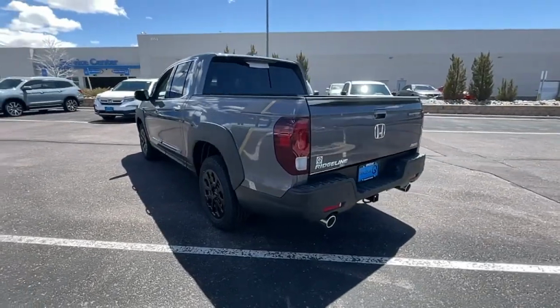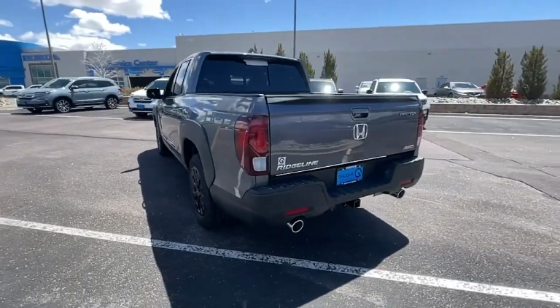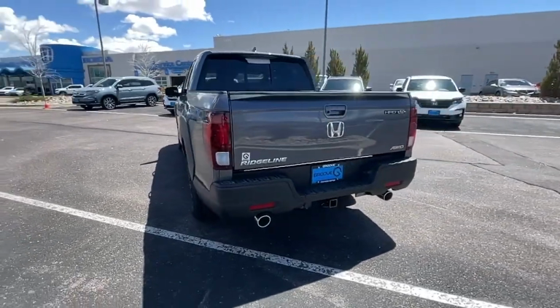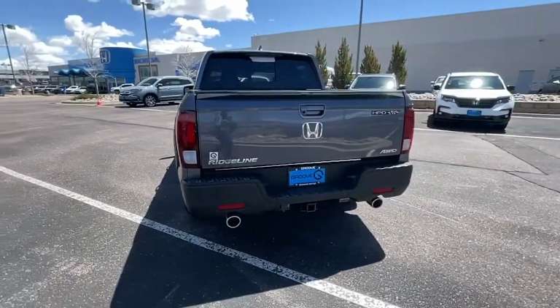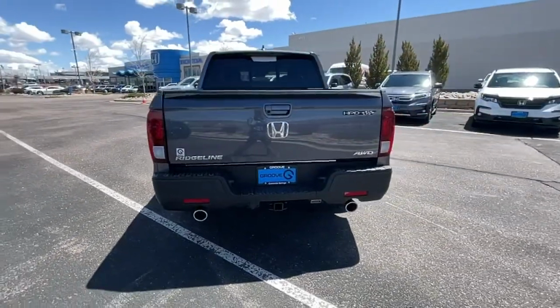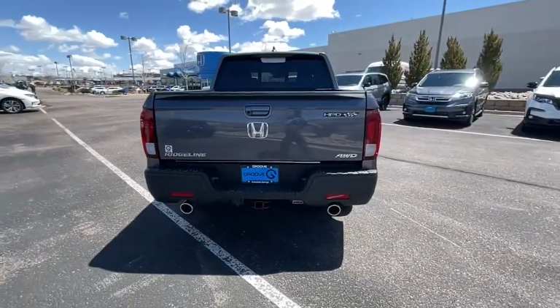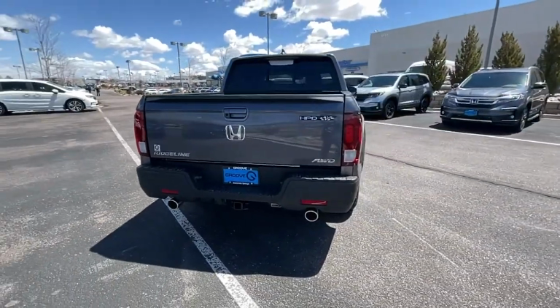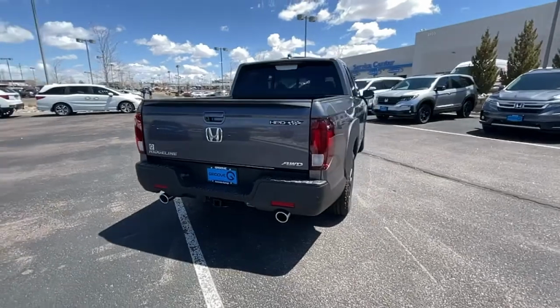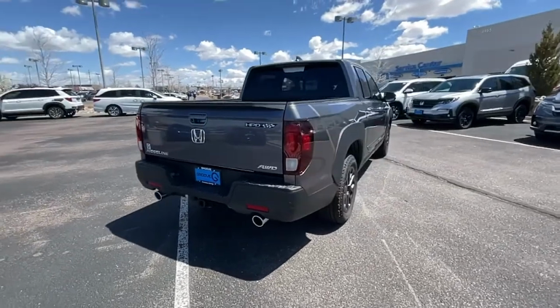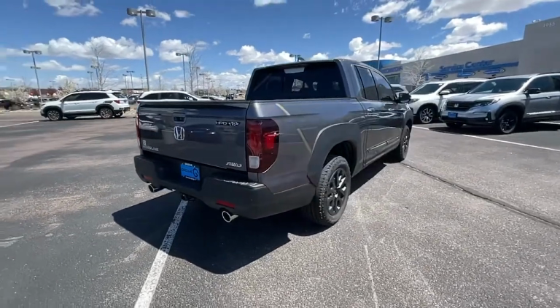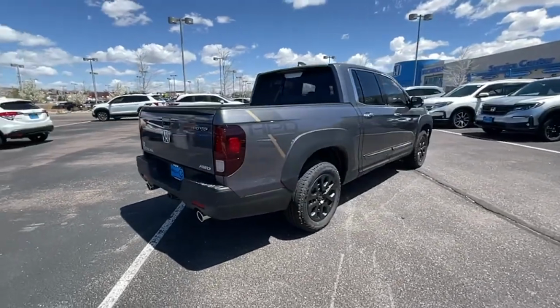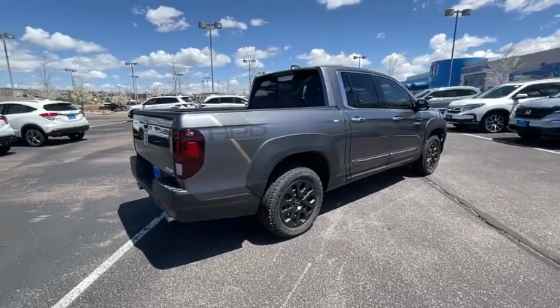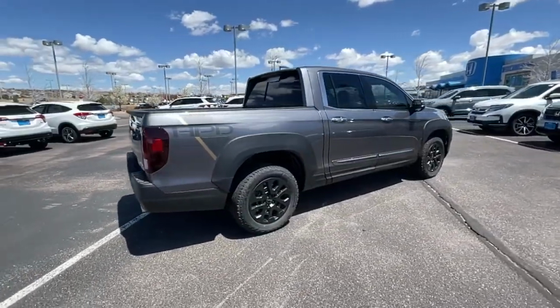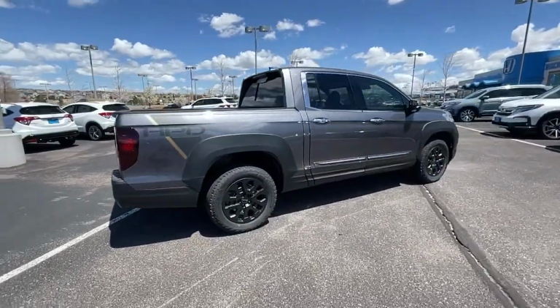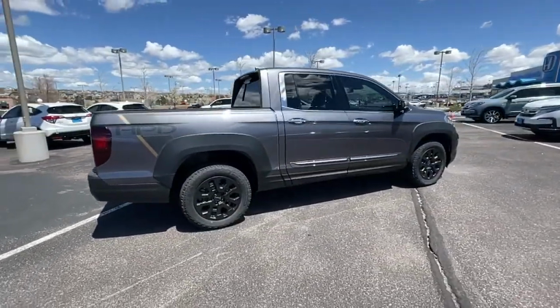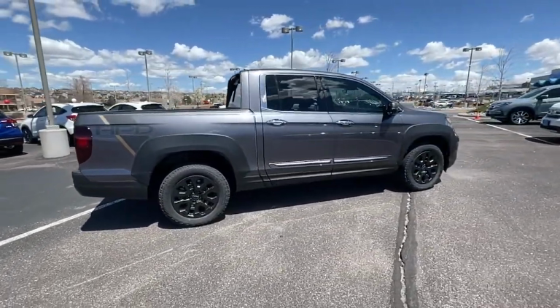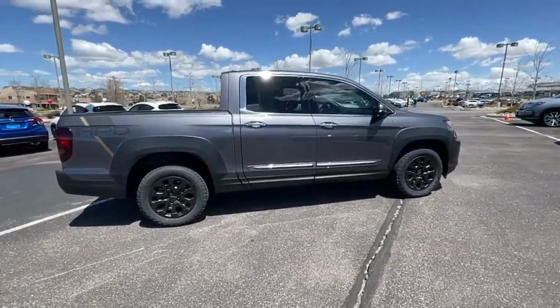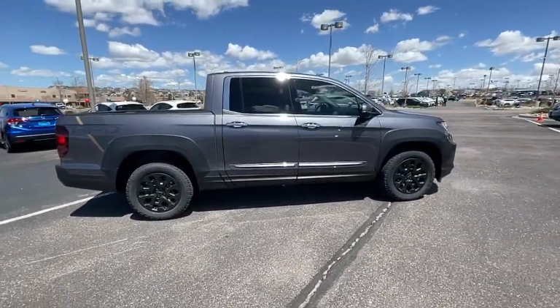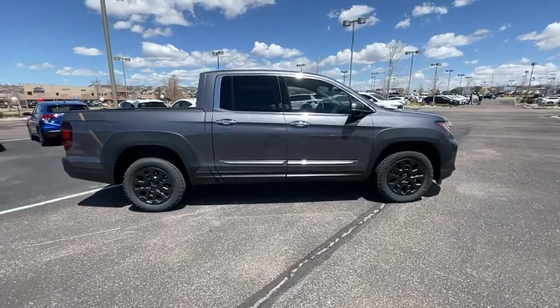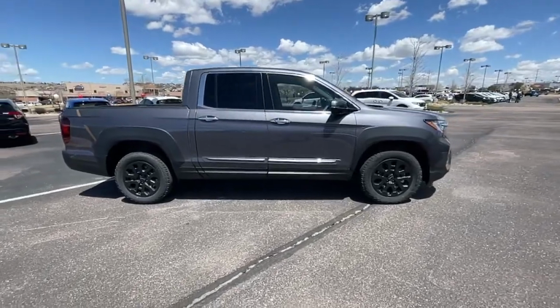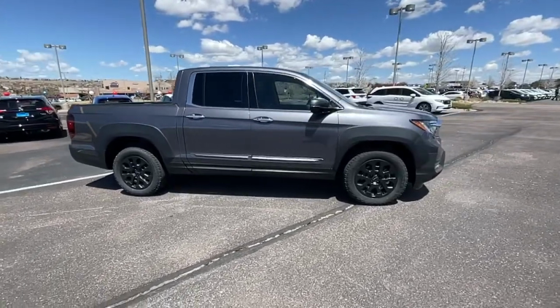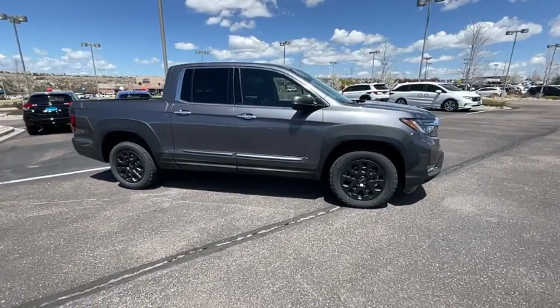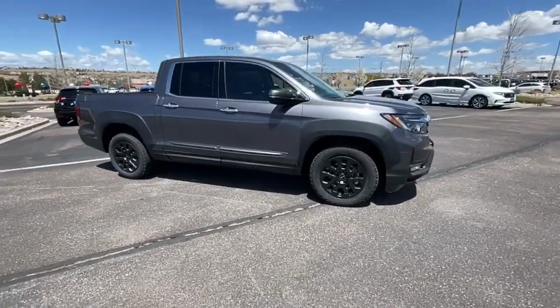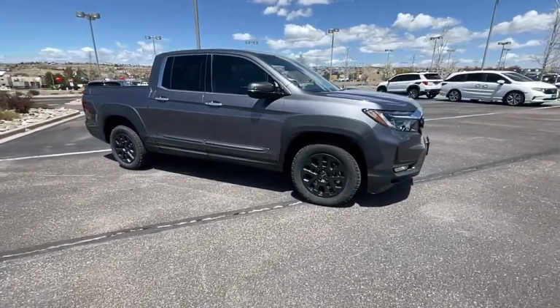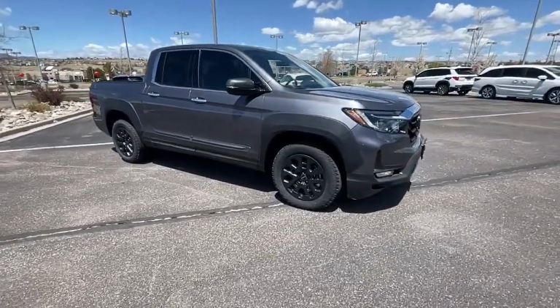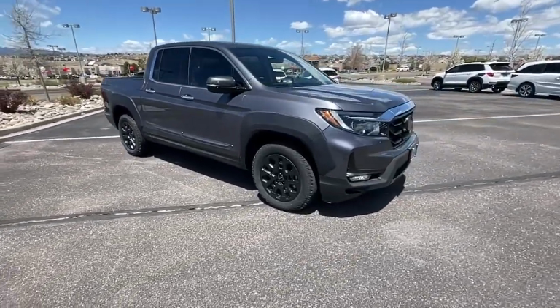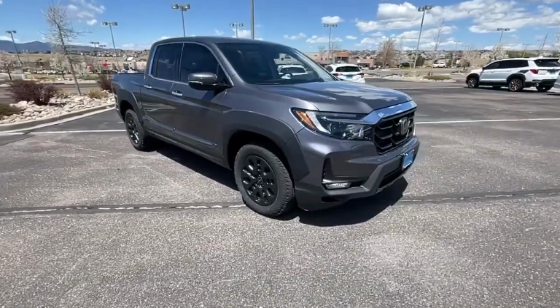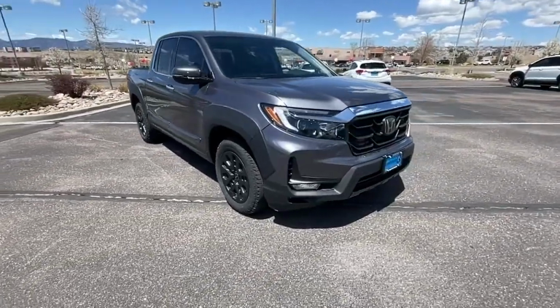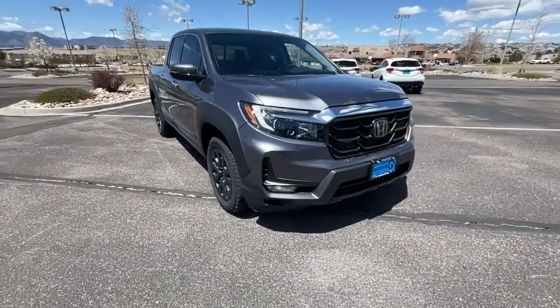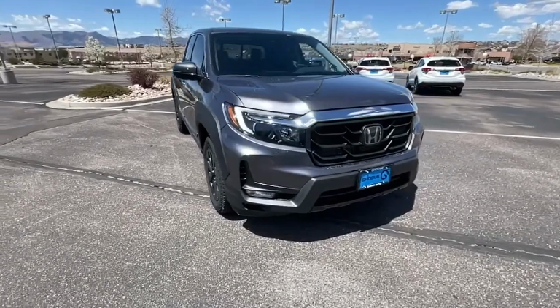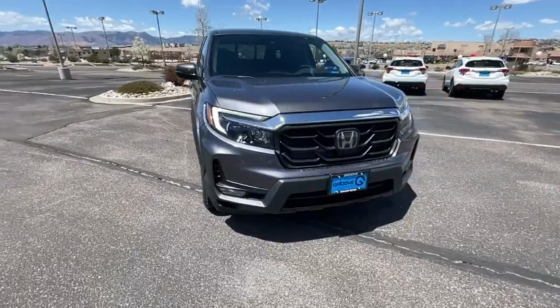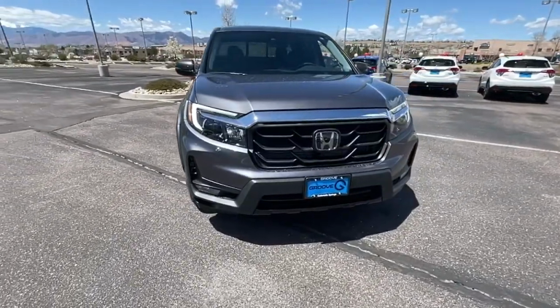...and easy handling, as well as its clever cargo and entertainment solutions and customizable all-weather driving modes. It's a hard-working pickup truck that's anything but ordinary. These are just some of the great options this vehicle comes with.